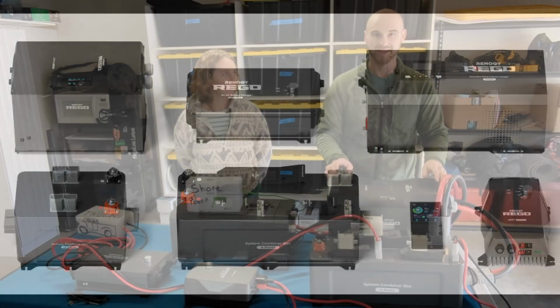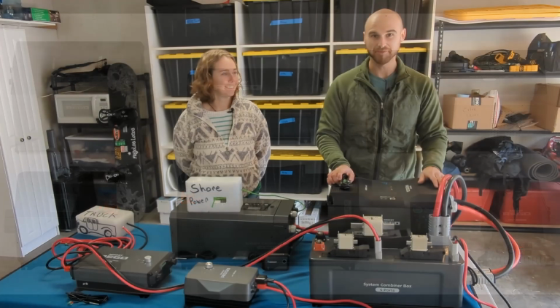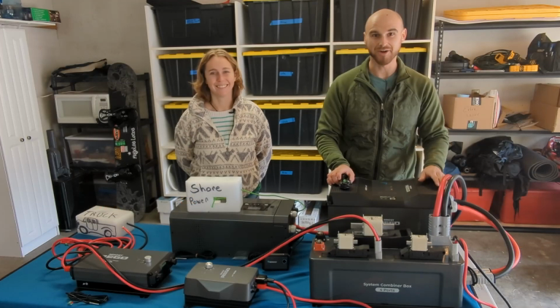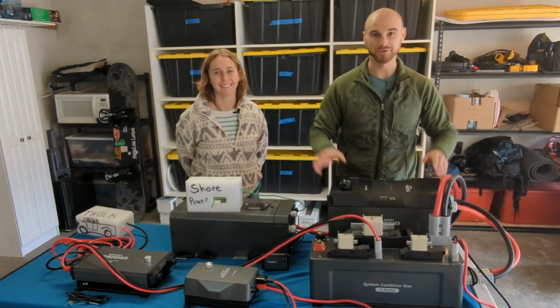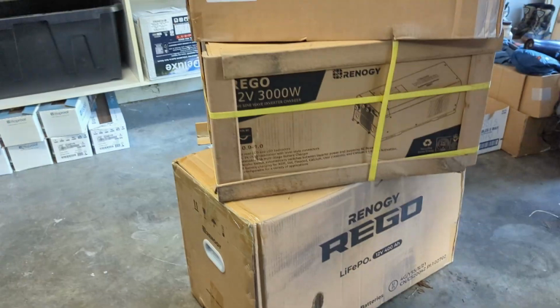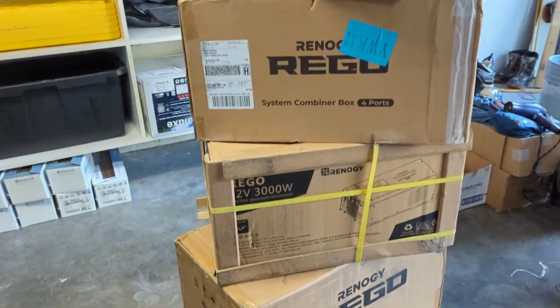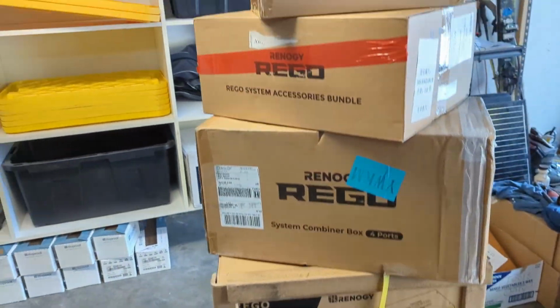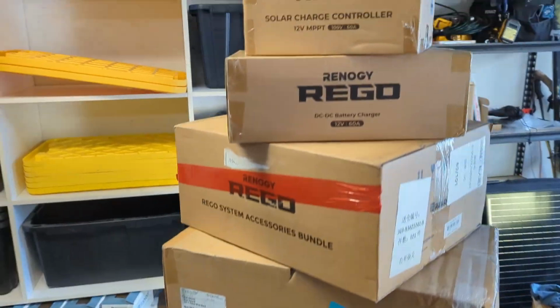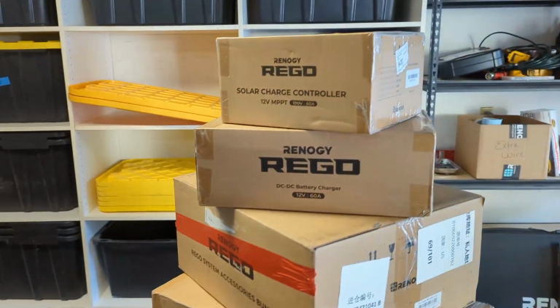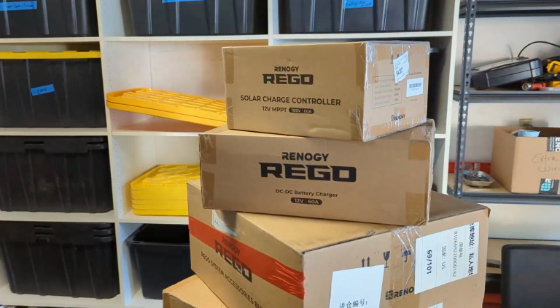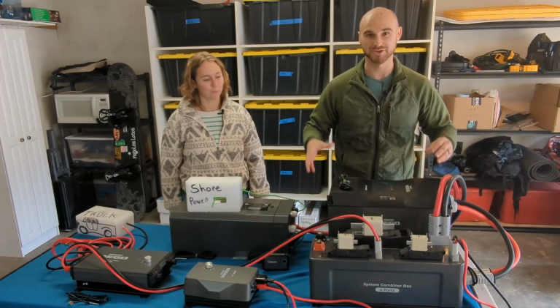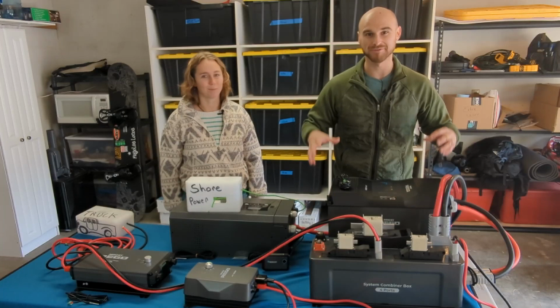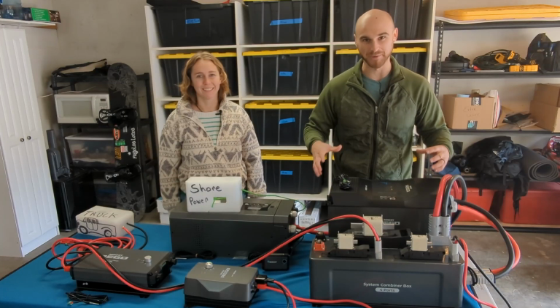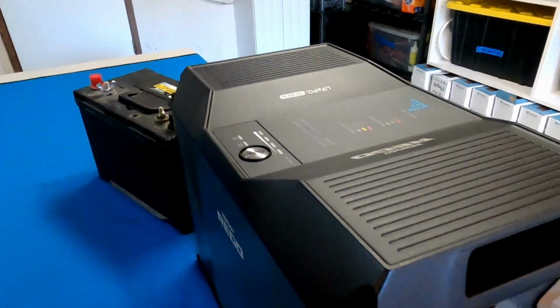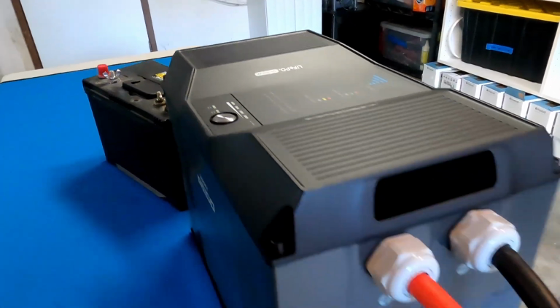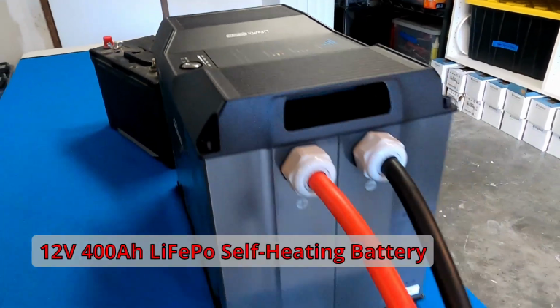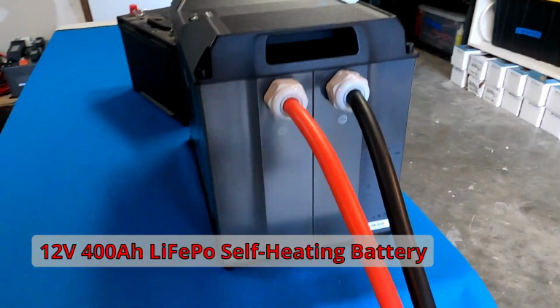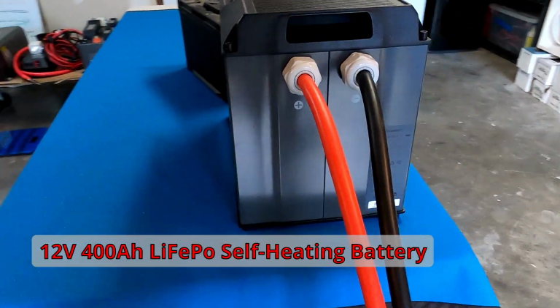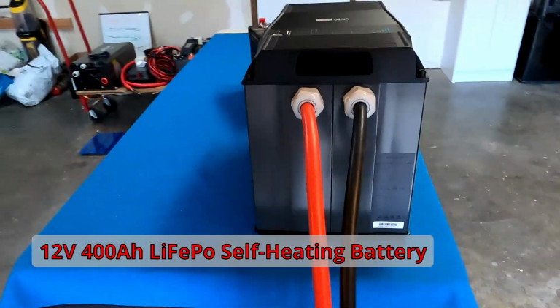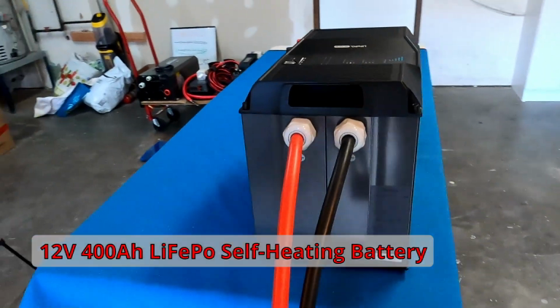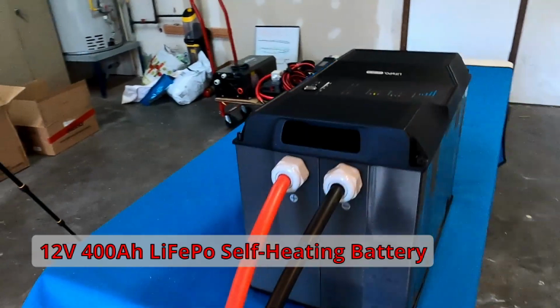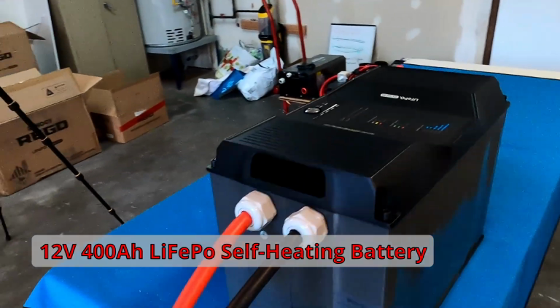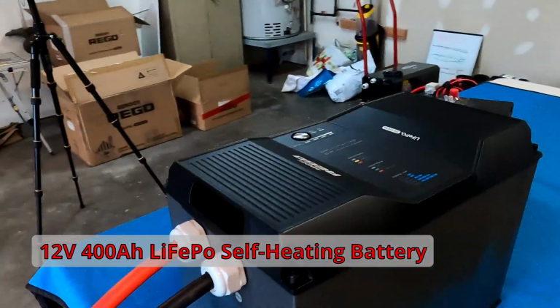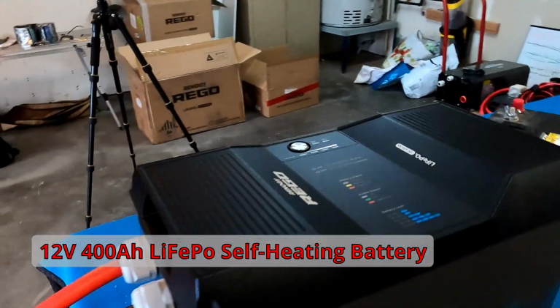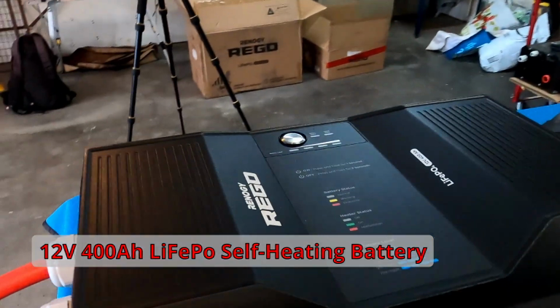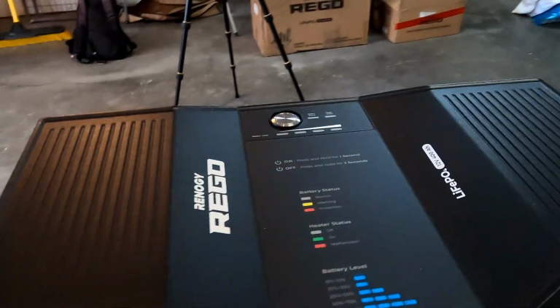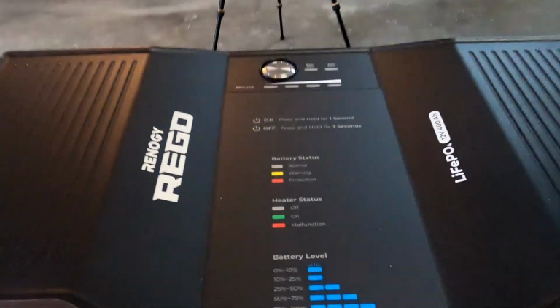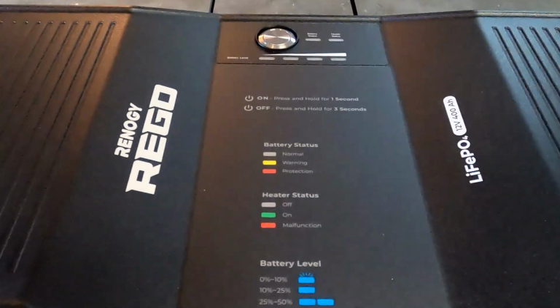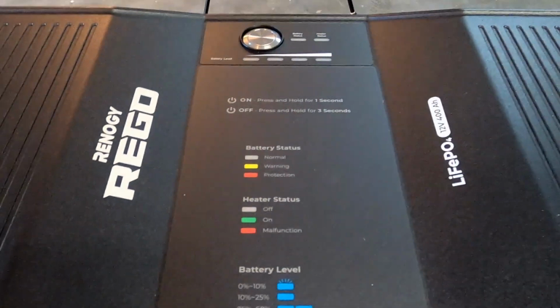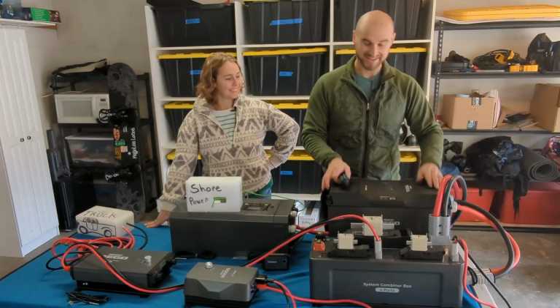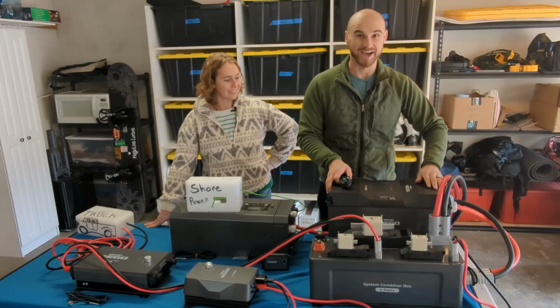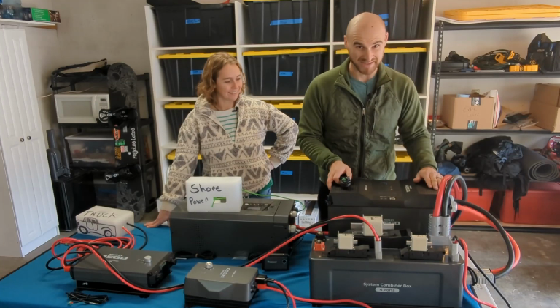Hey everybody, our full Rego system has come in and we're excited to introduce you to all the different components. We'll start with our battery. This is a 12 volt 400 amp lithium iron phosphate battery — it is a beast.